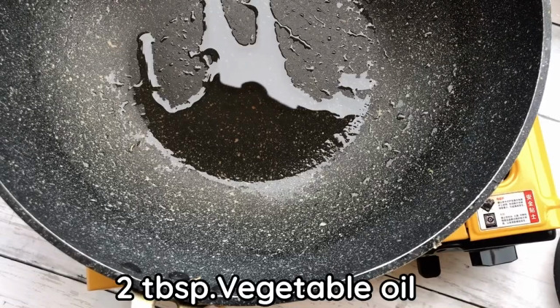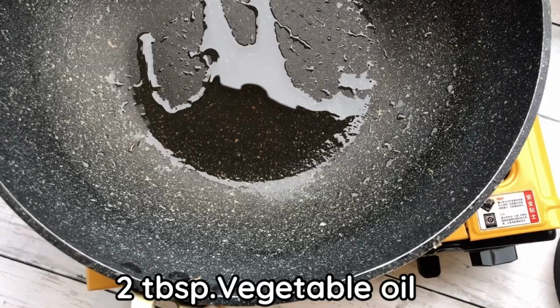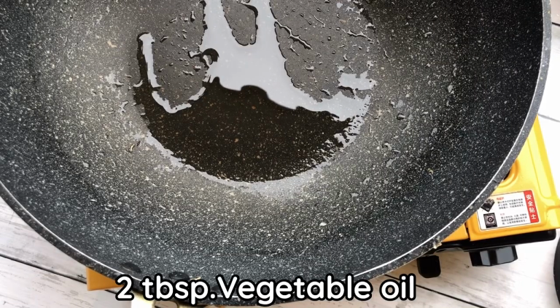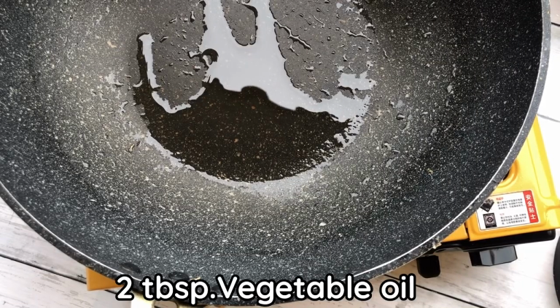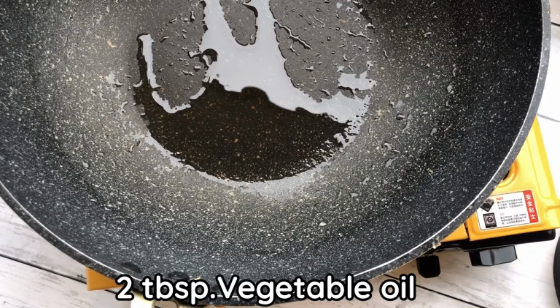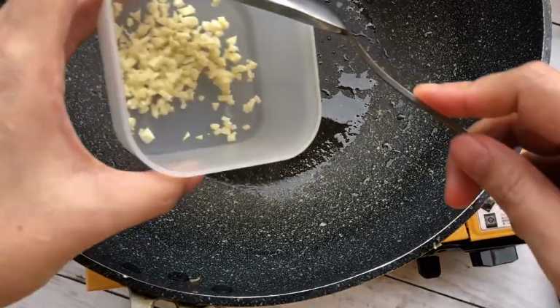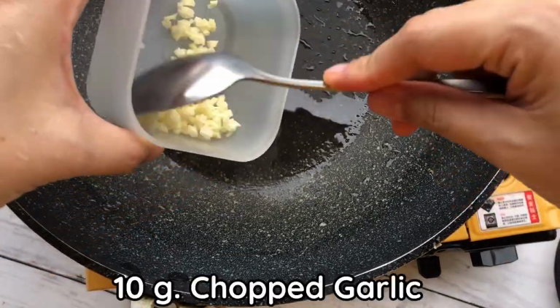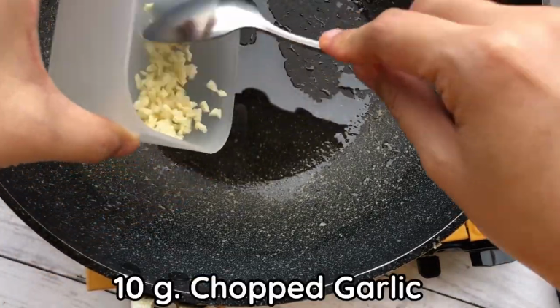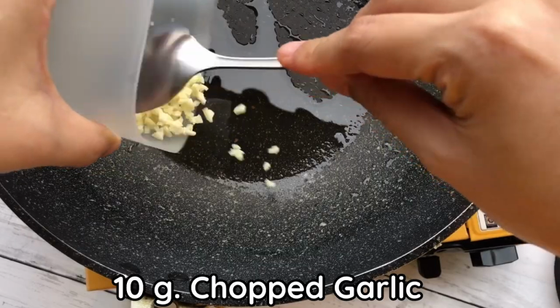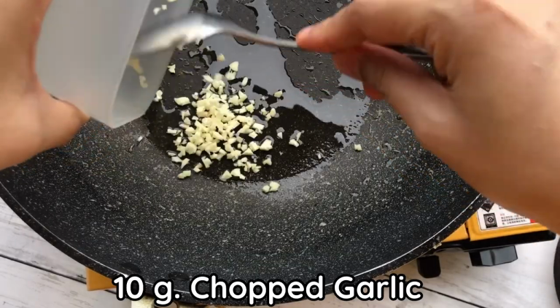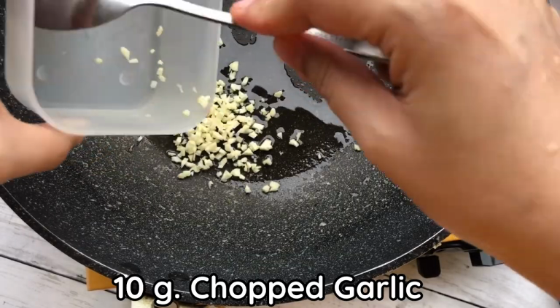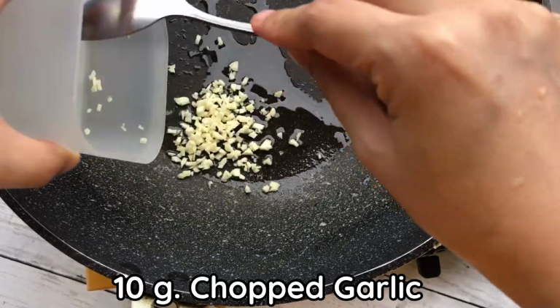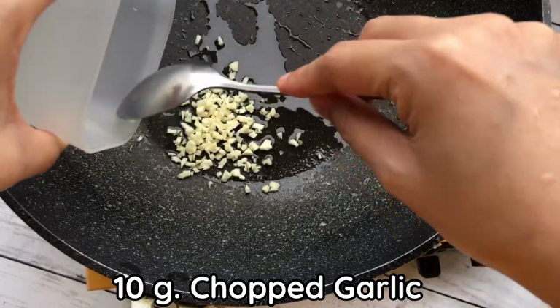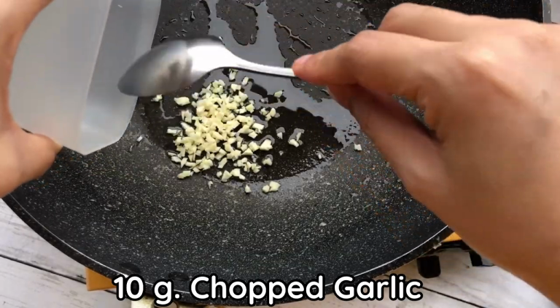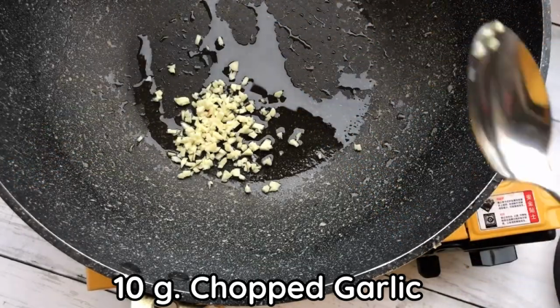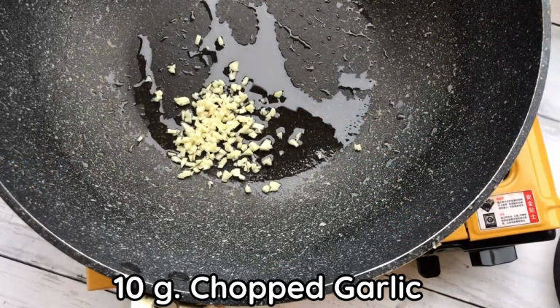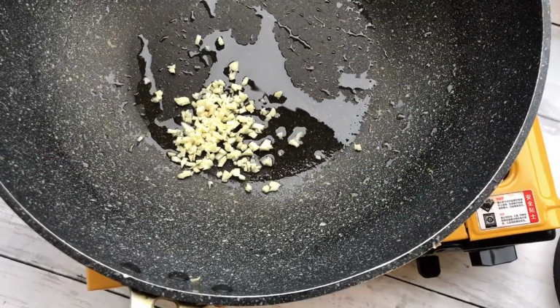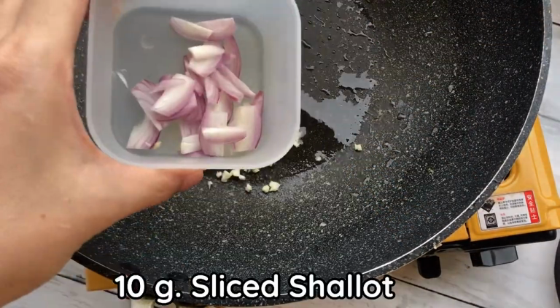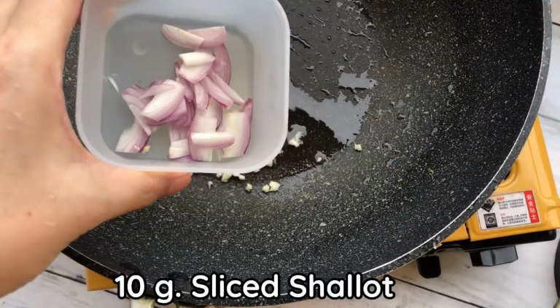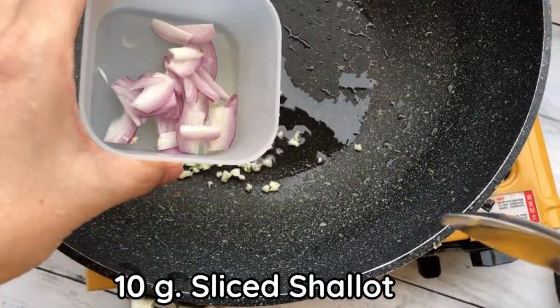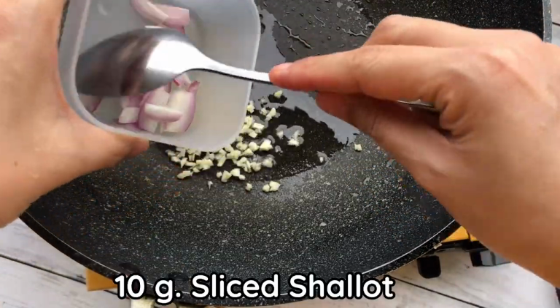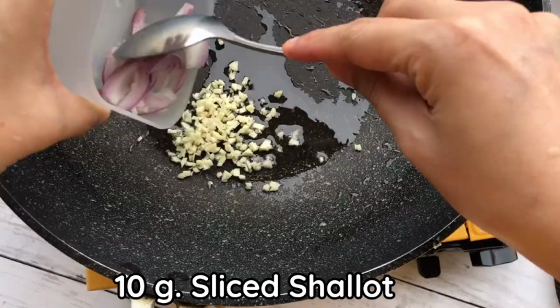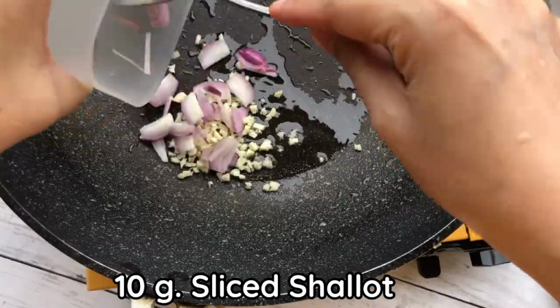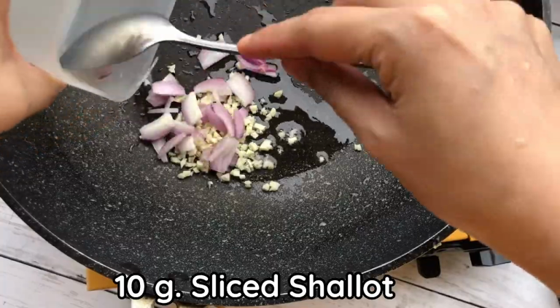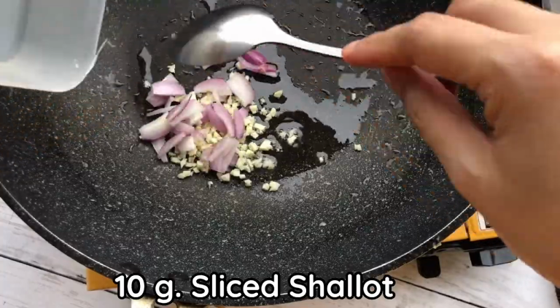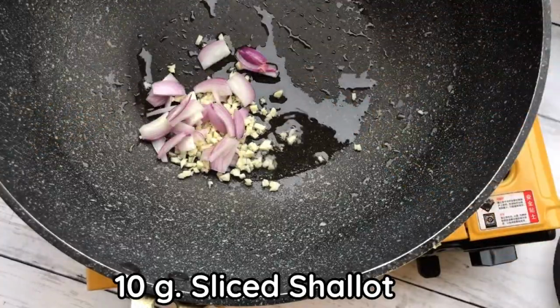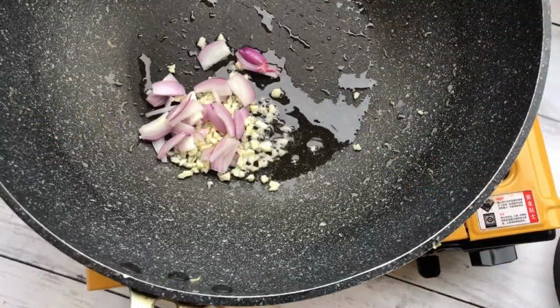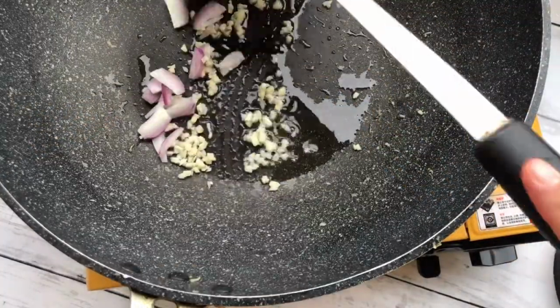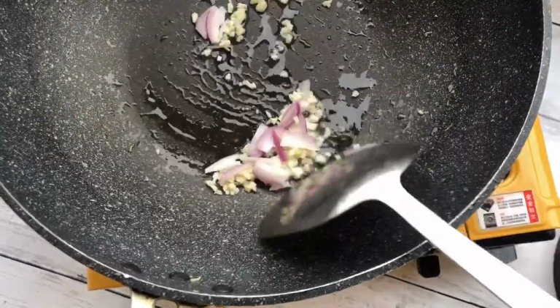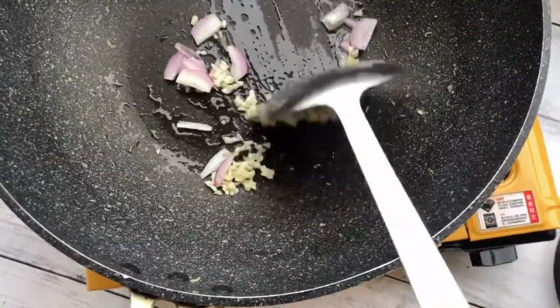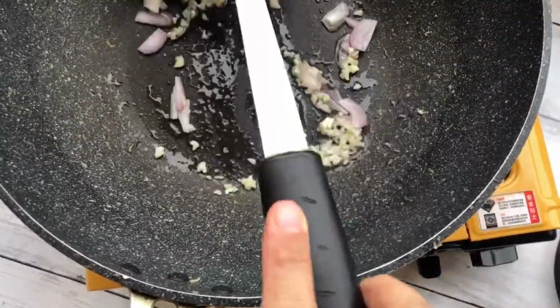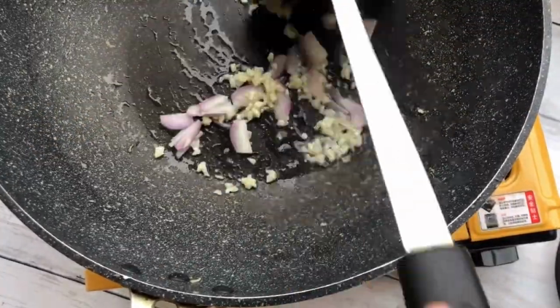Add 2 tablespoons of vegetable oil, then add finely chopped garlic and finely sliced shallots. Fry together on low heat until you get a nice aroma.